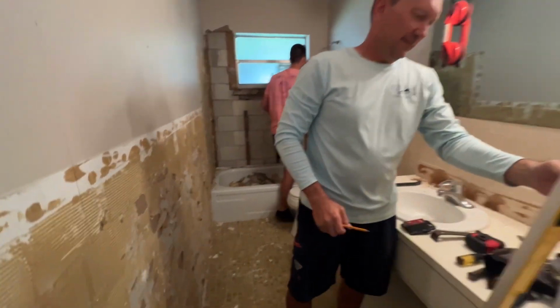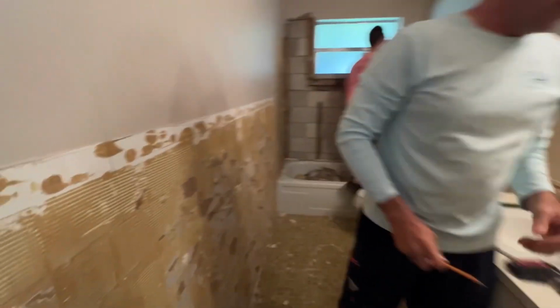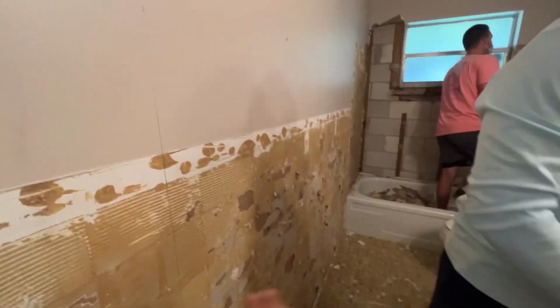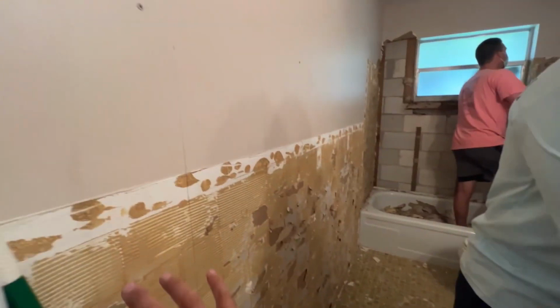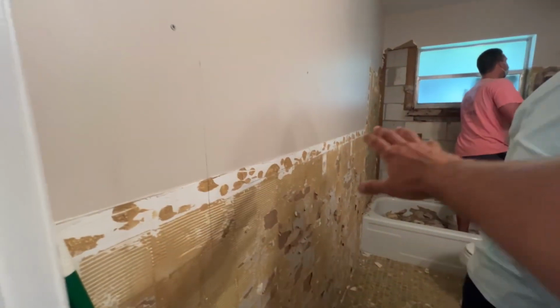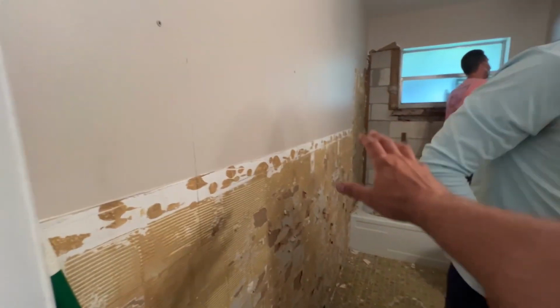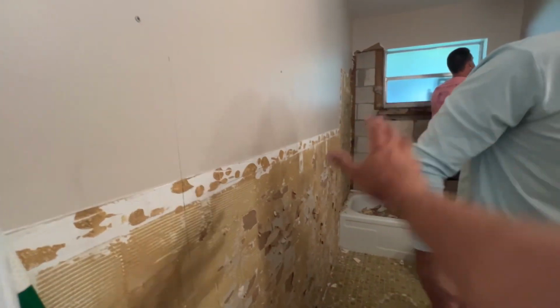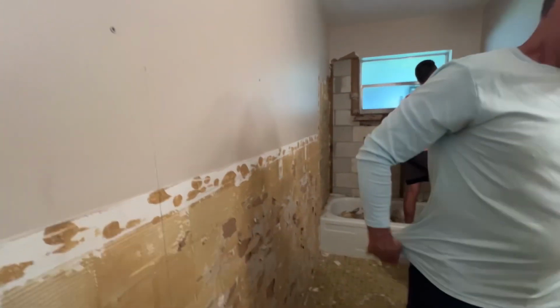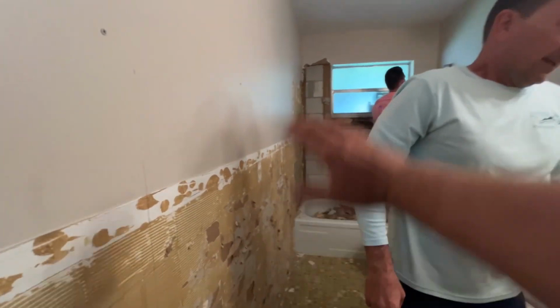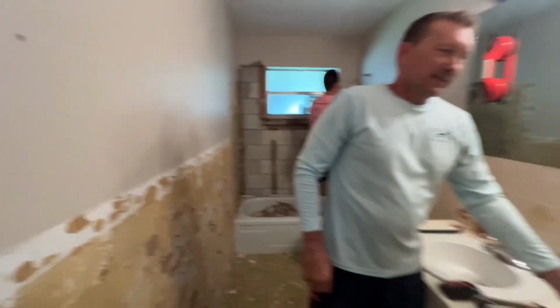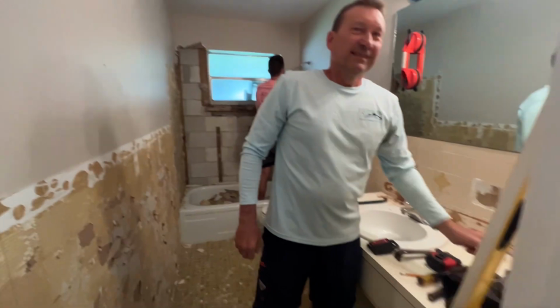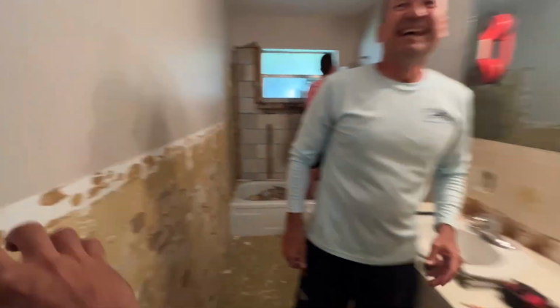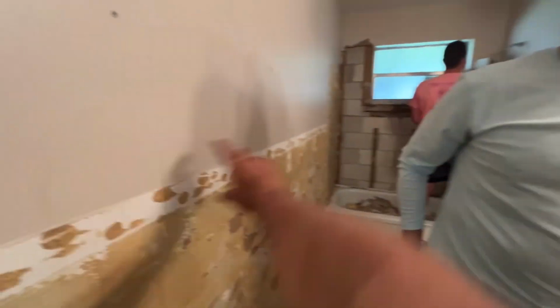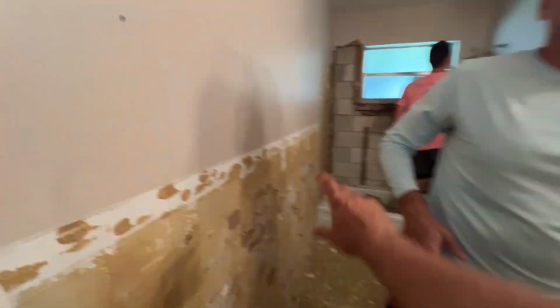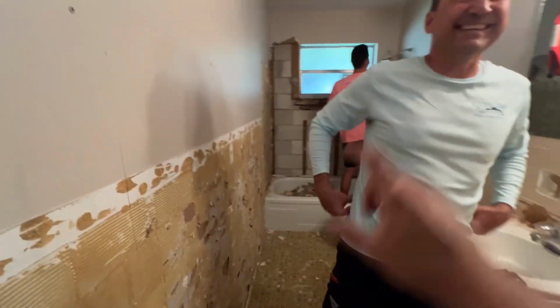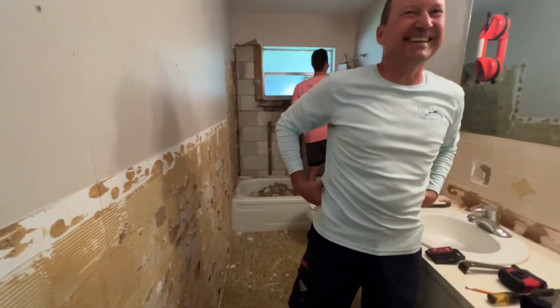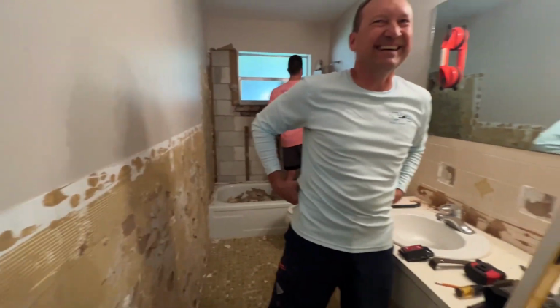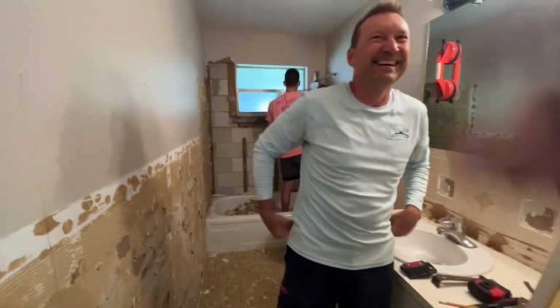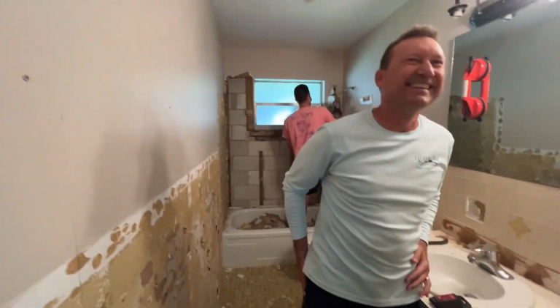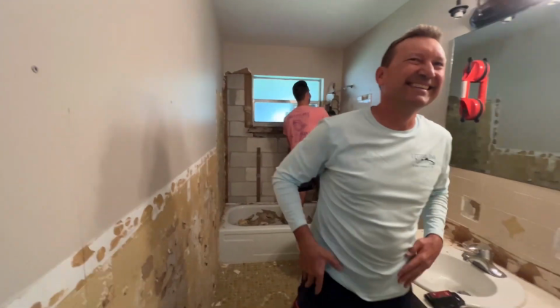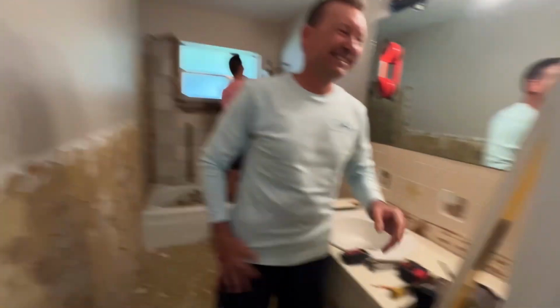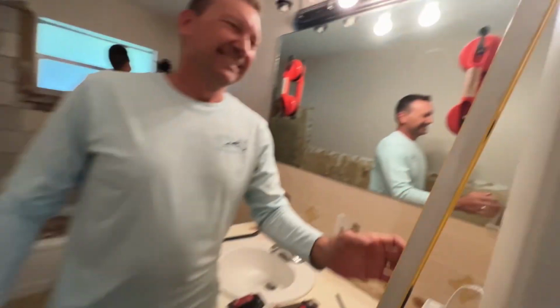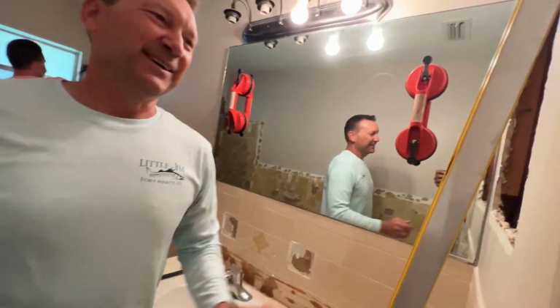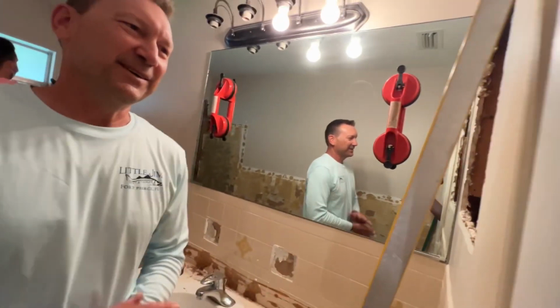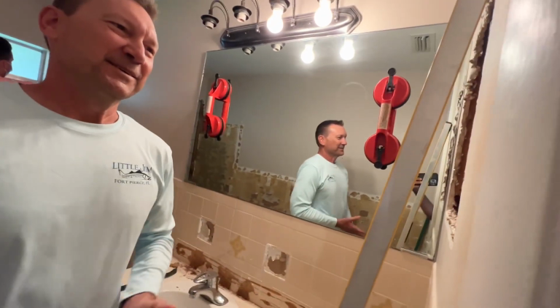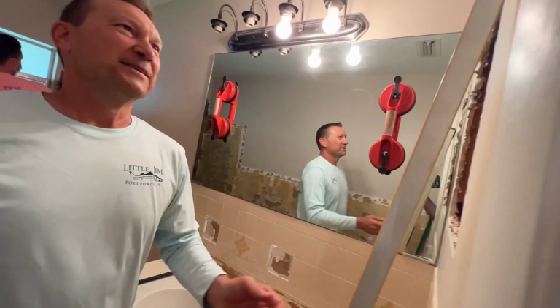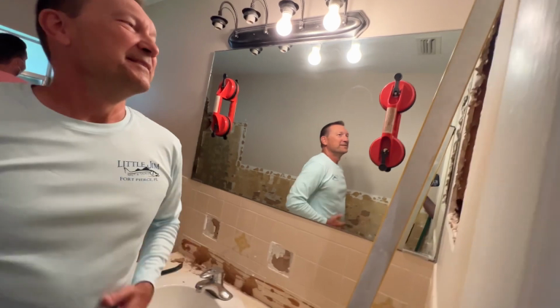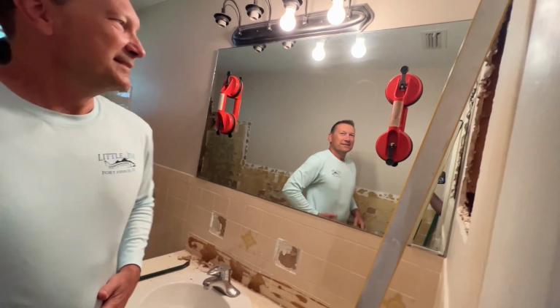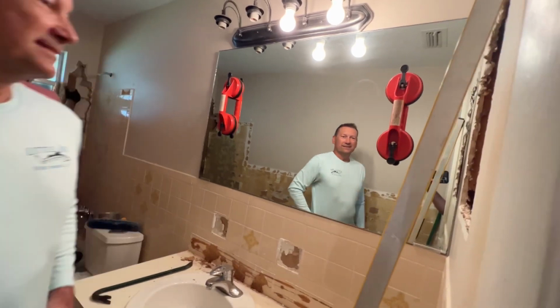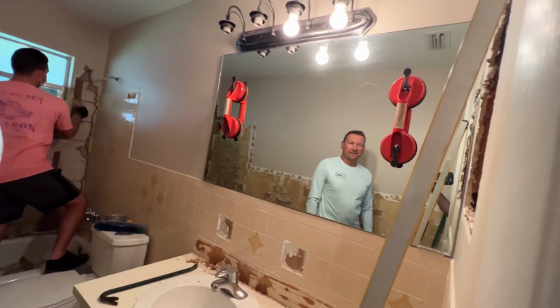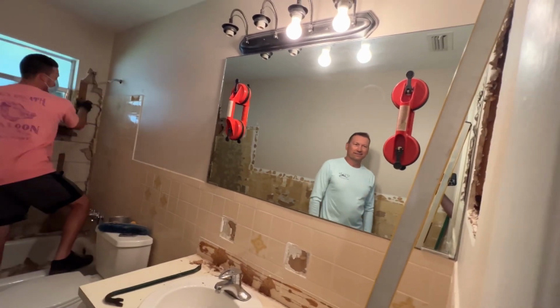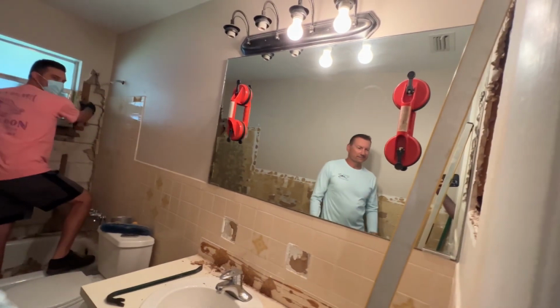We're going to have white subway tile beadboard, white trim wood, new window, better mirror. Look, they even got the right tools for taking down the mirror.